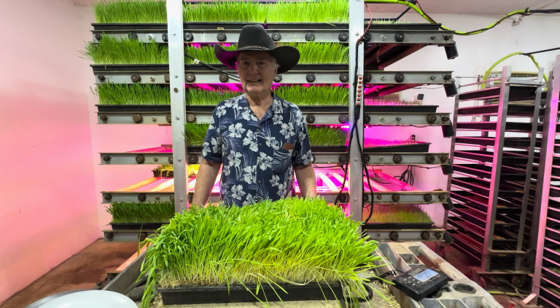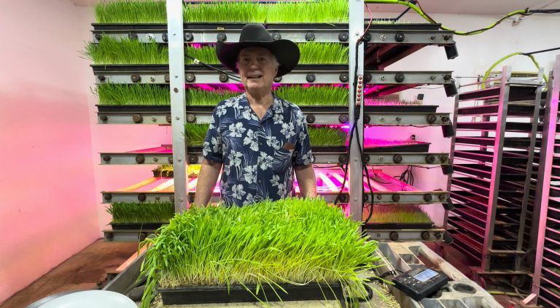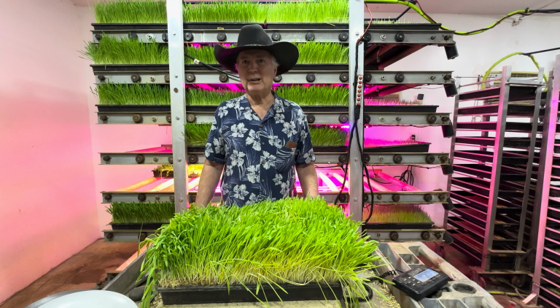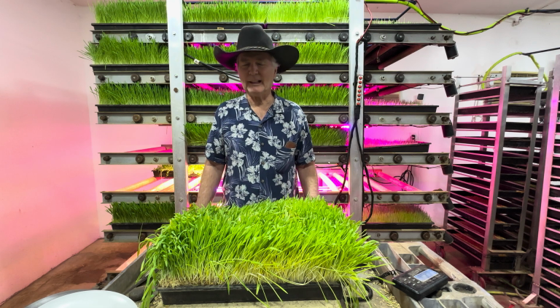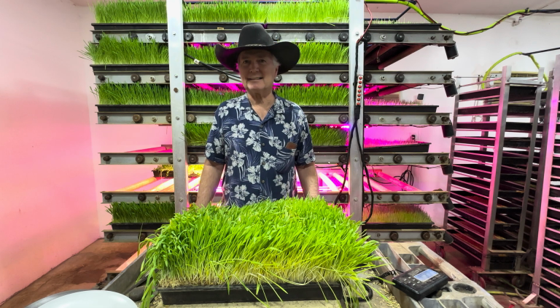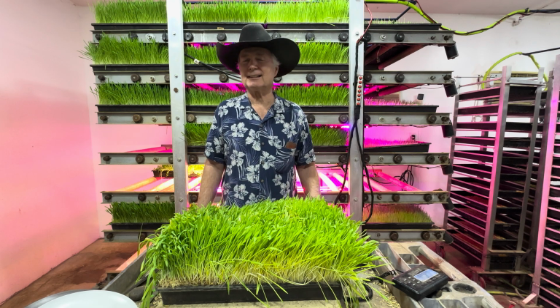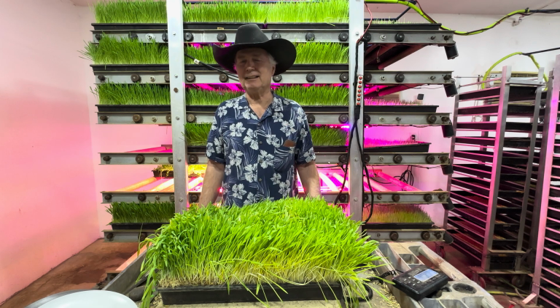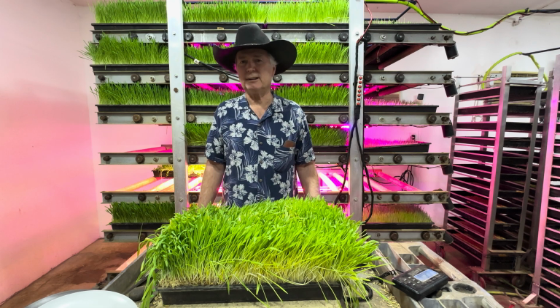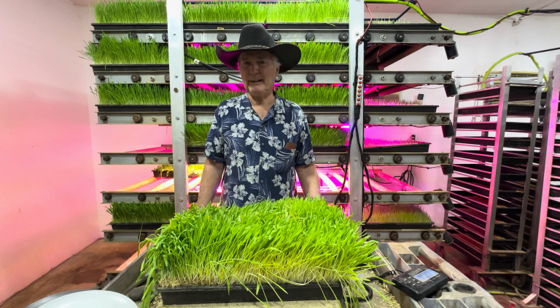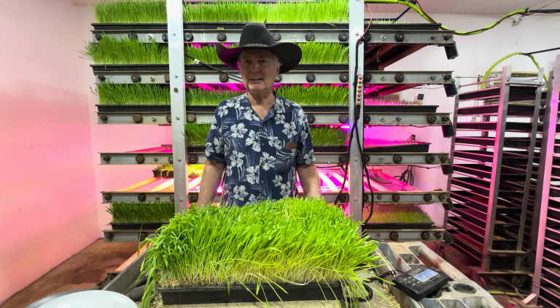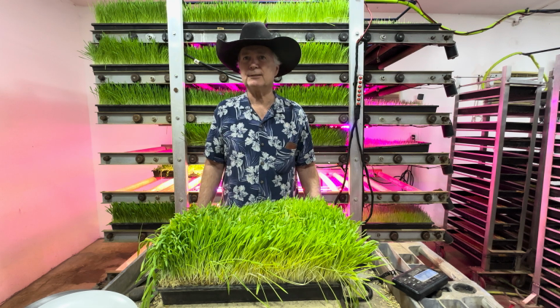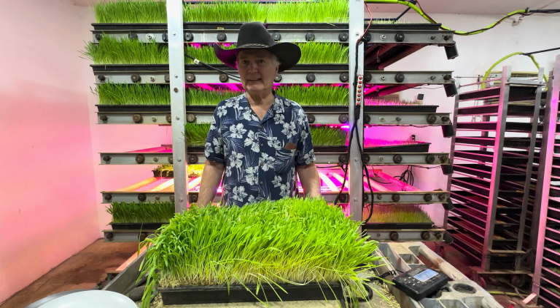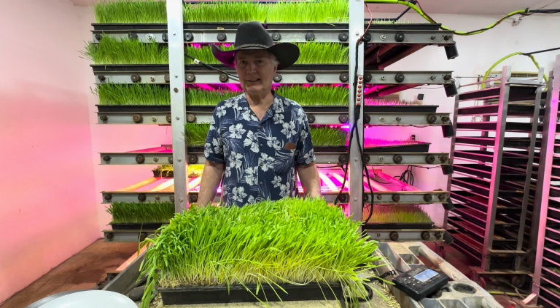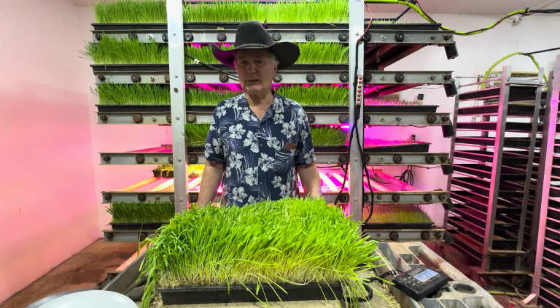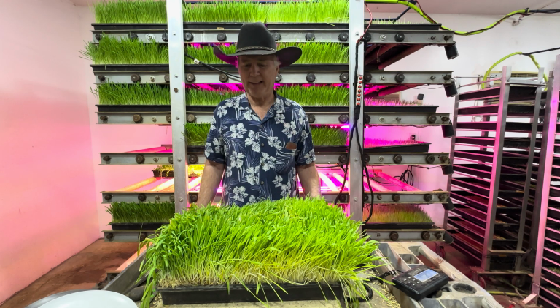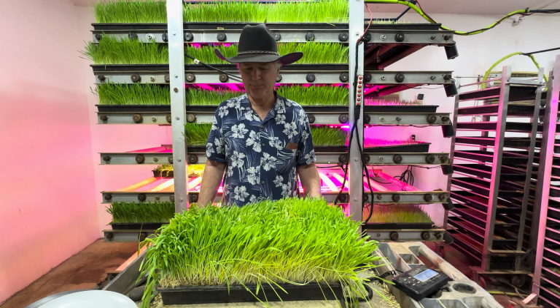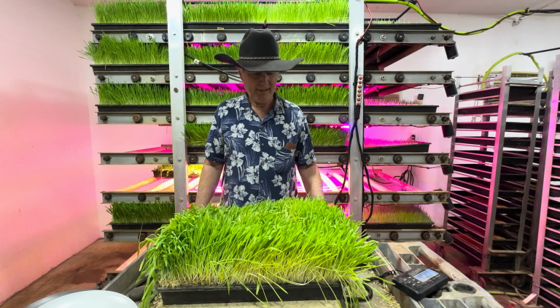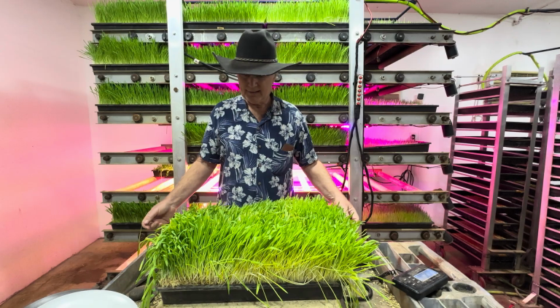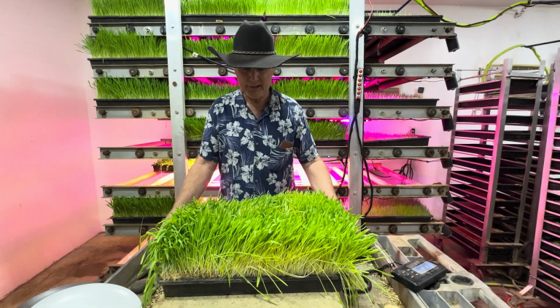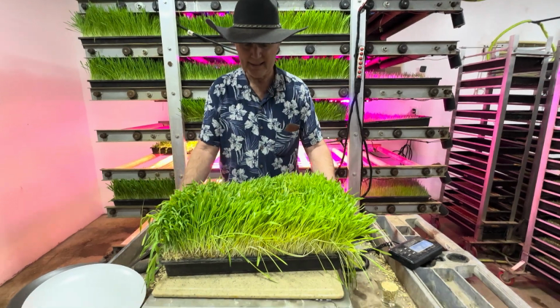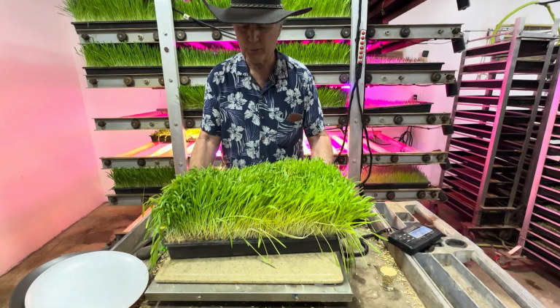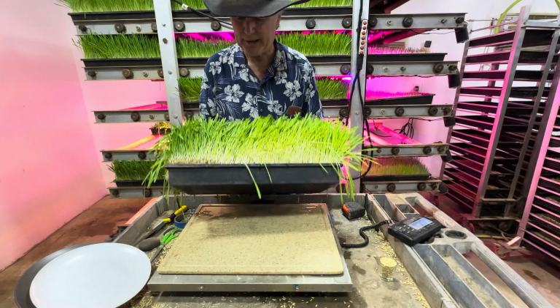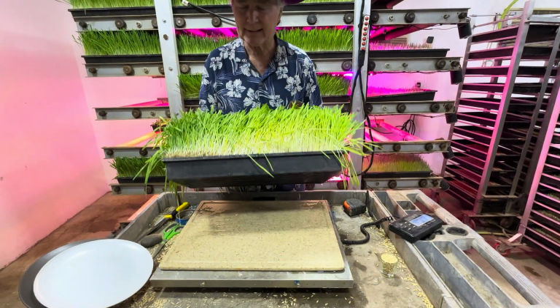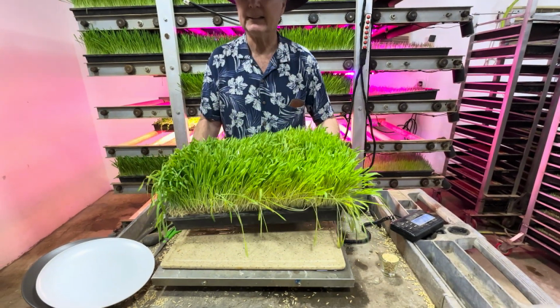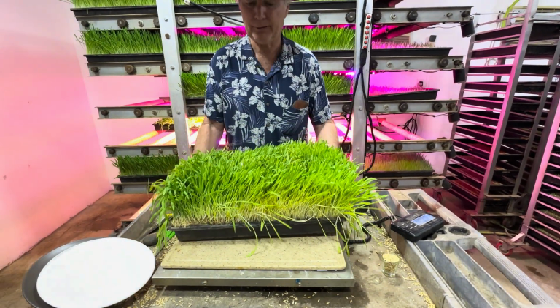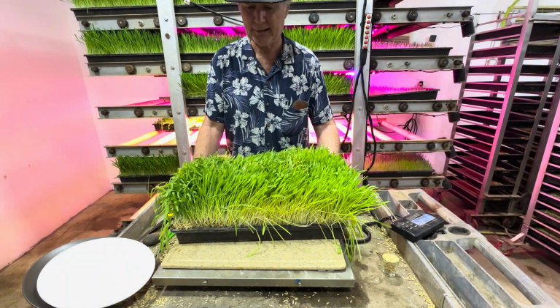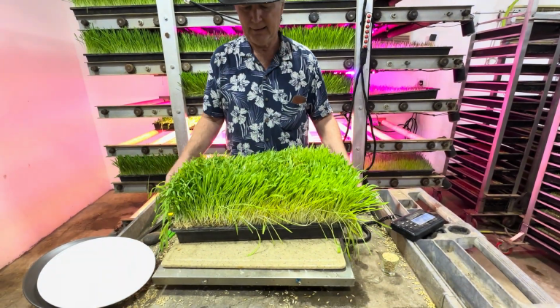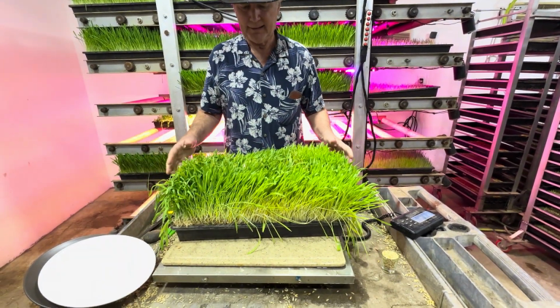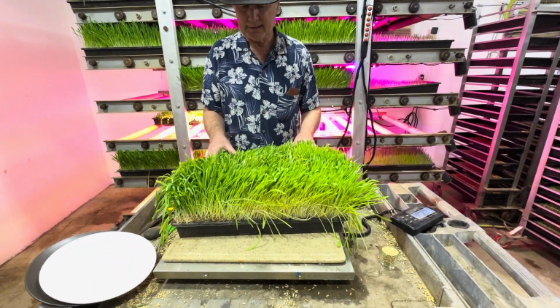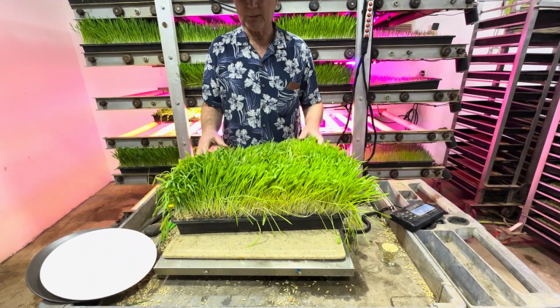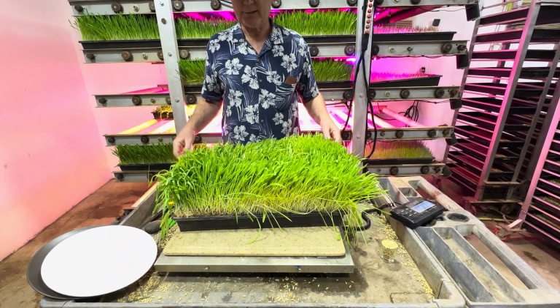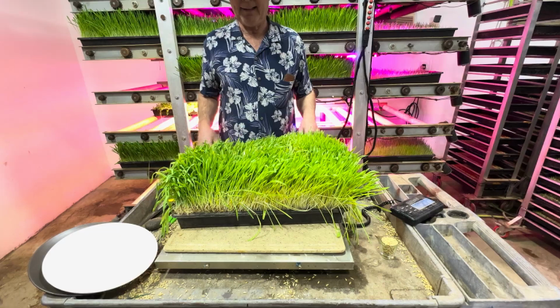Hi, I'm Paul Plus, CEO and founder of Sprout of Gear Incorporated. This here is a 12-pound biscuit of fodder. This one was grown in 10 days.